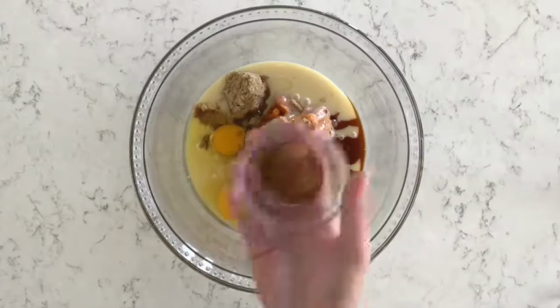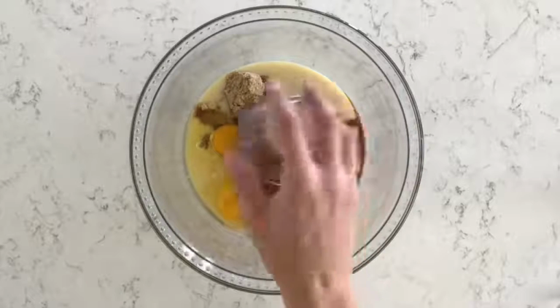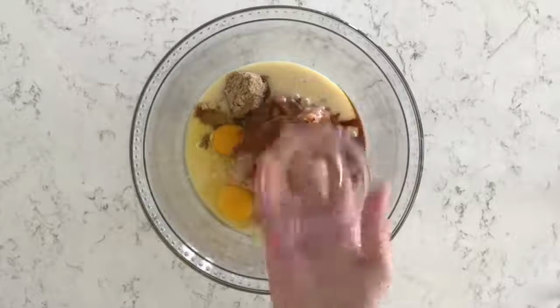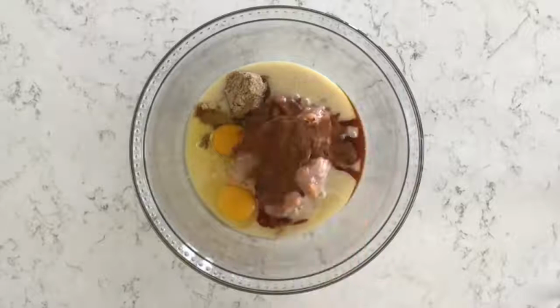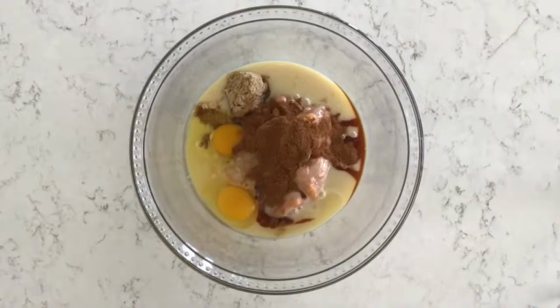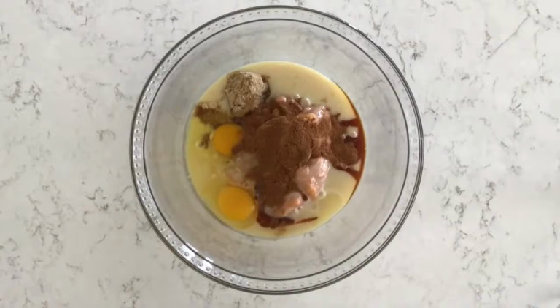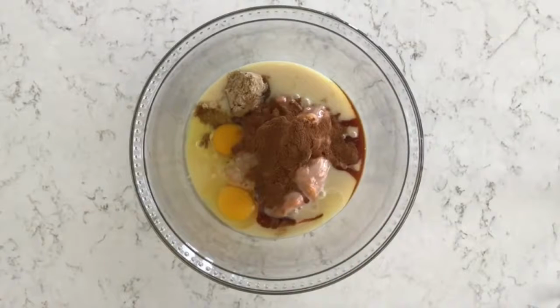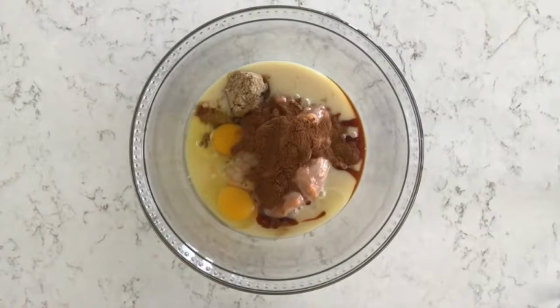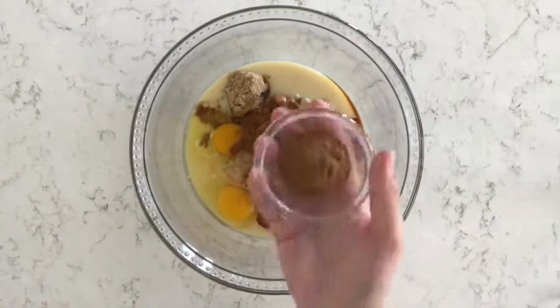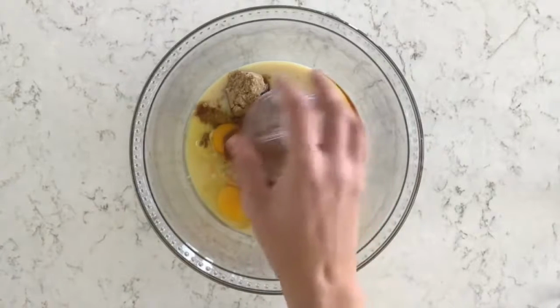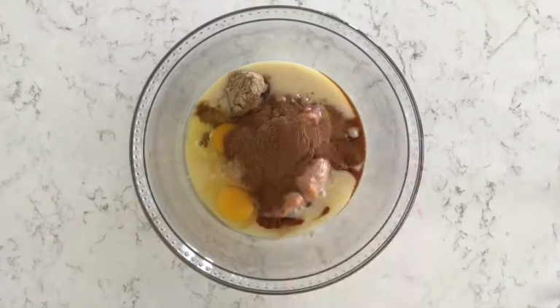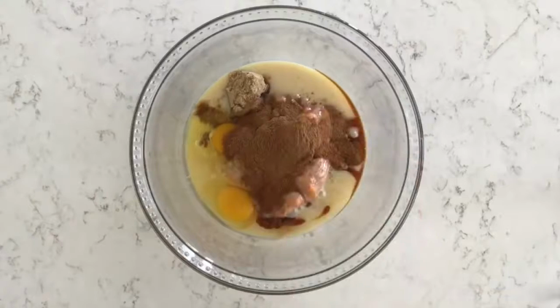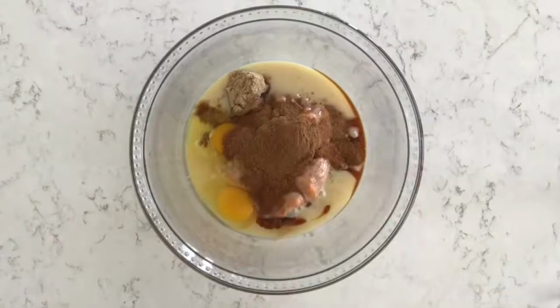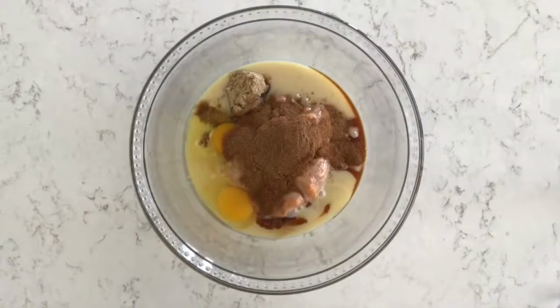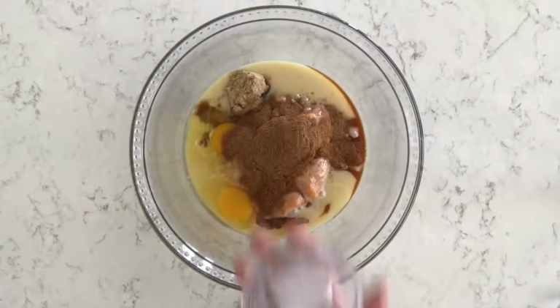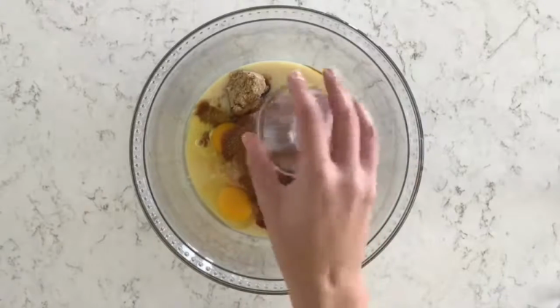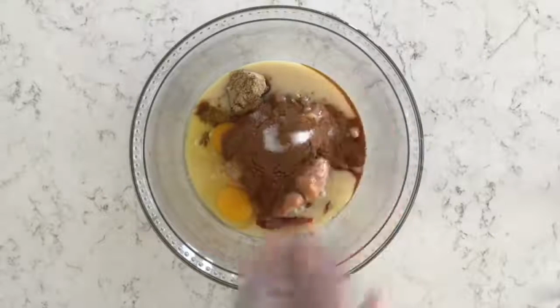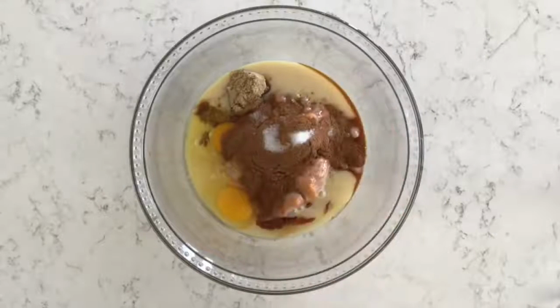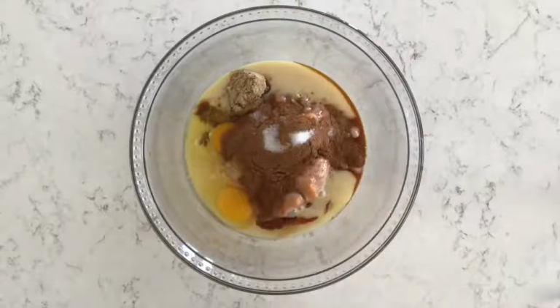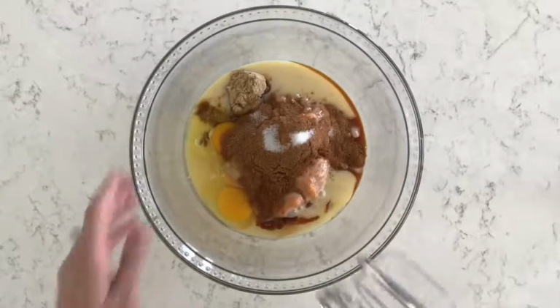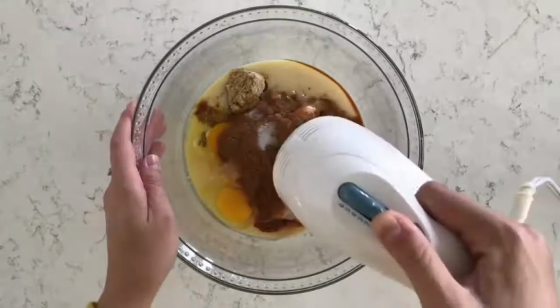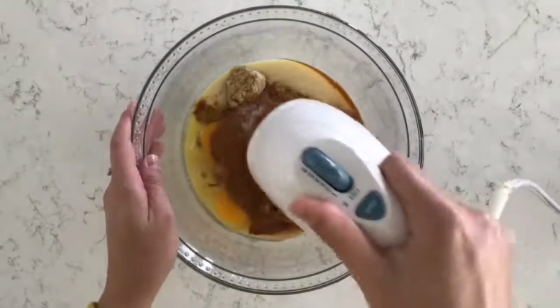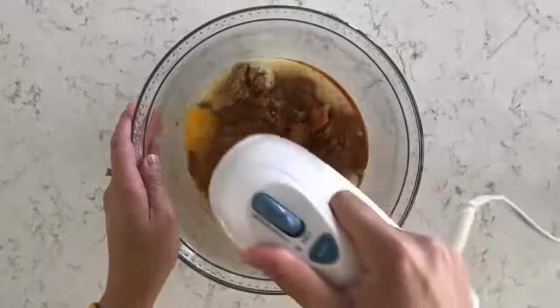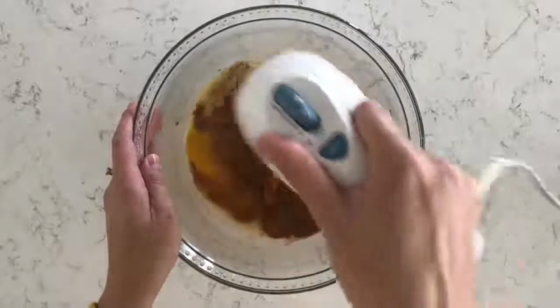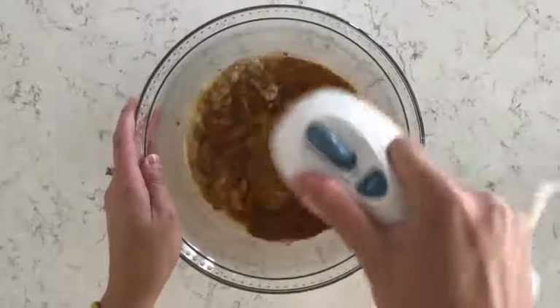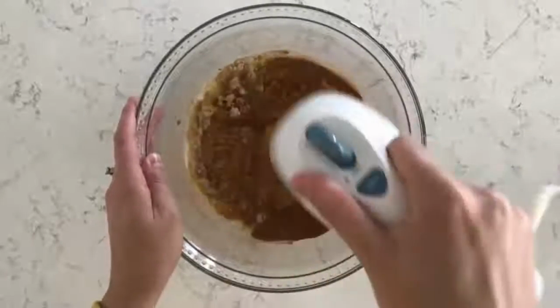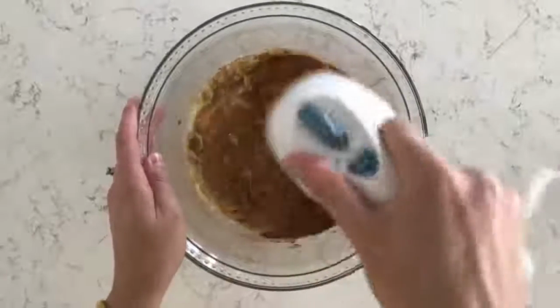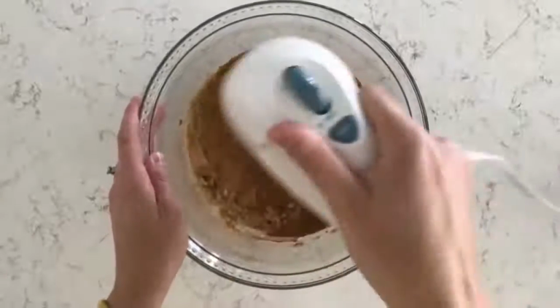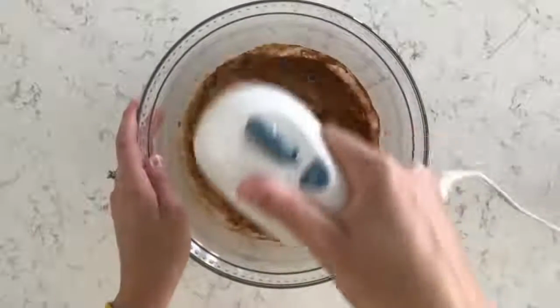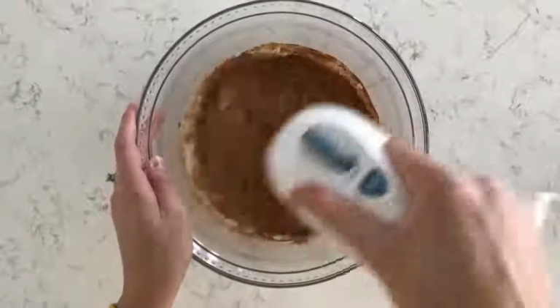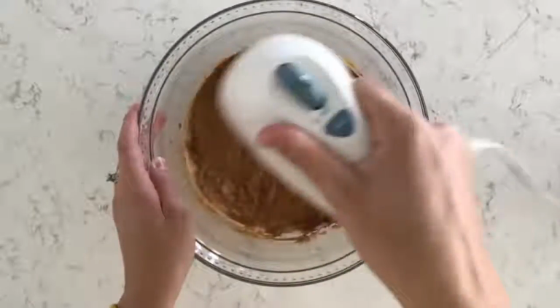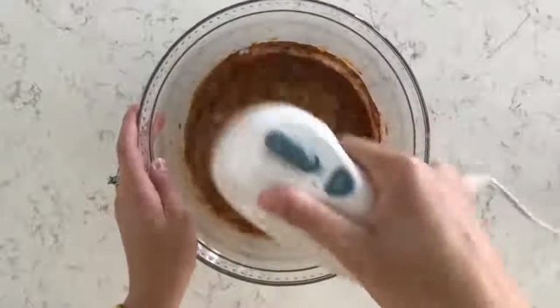For the spices I'm adding 1½ teaspoons of ground cinnamon, 2 teaspoons of pumpkin pie spice, and 1/4 teaspoon of salt. Then I'm just going to mix this together until everything is well combined and the filling is smooth.